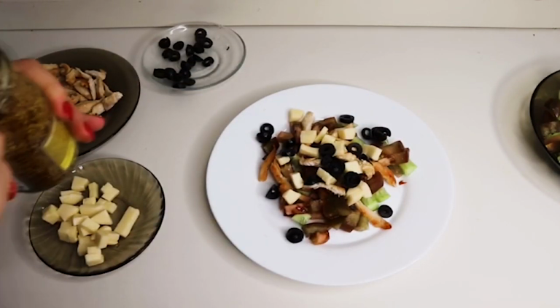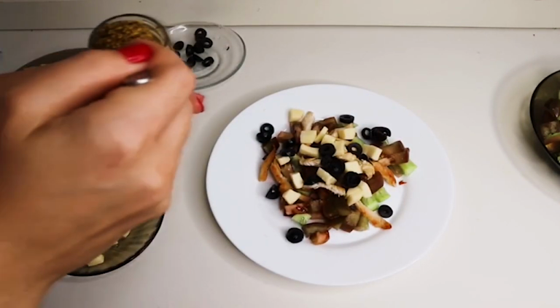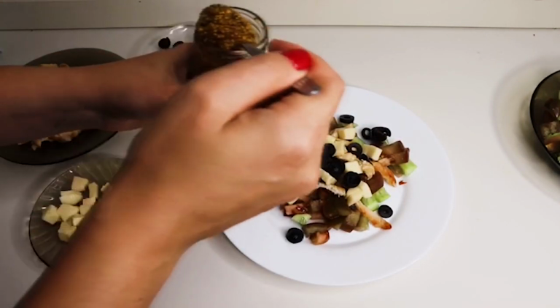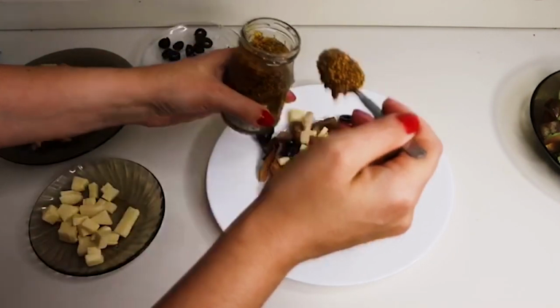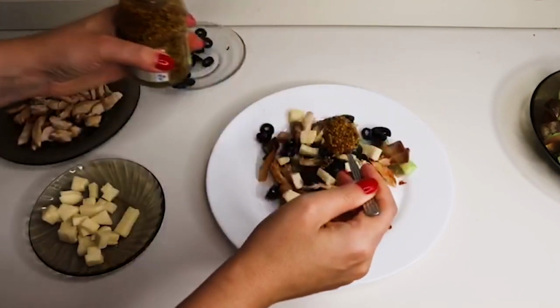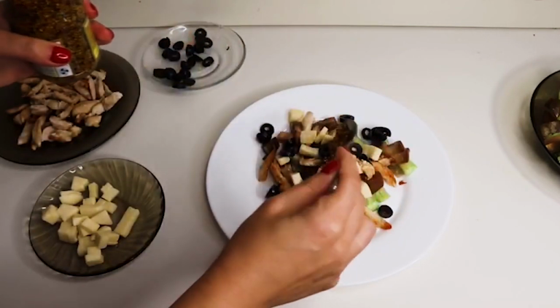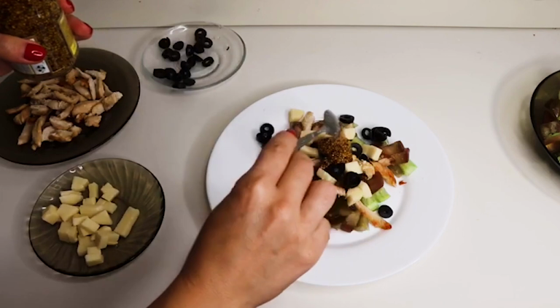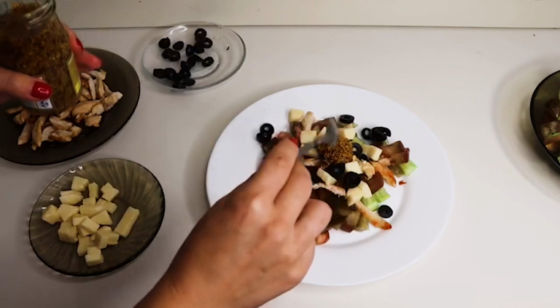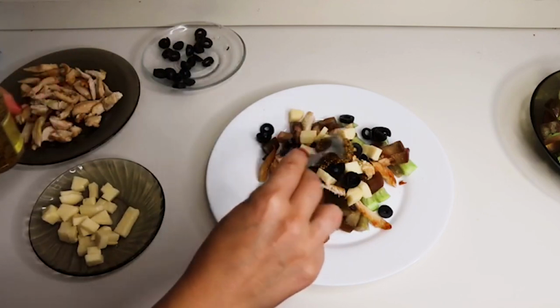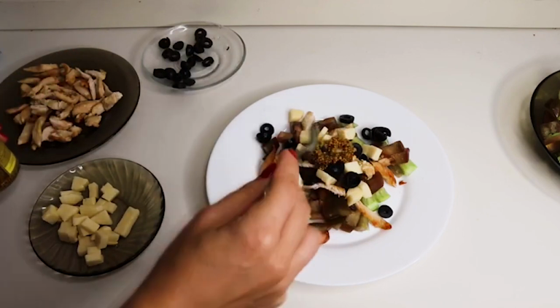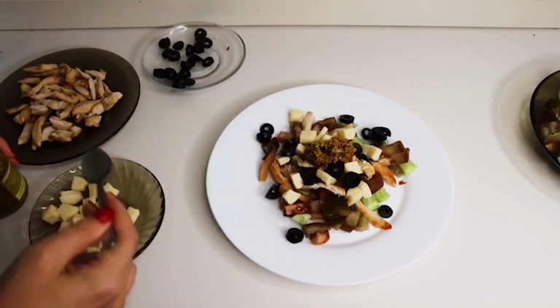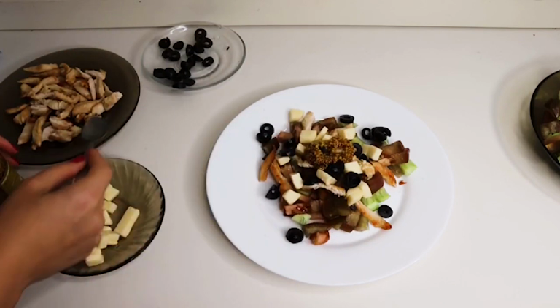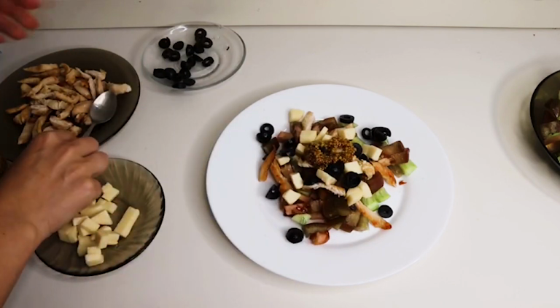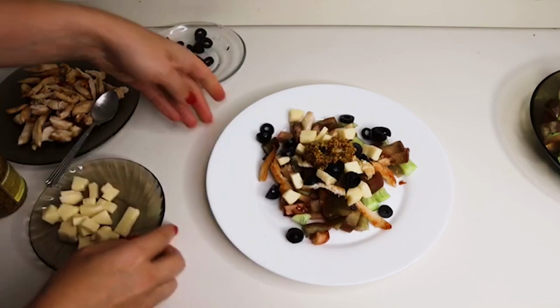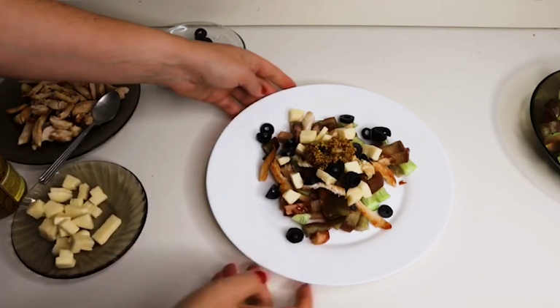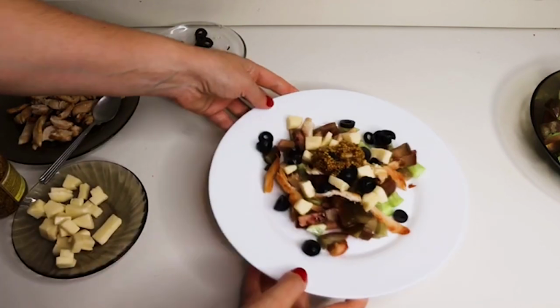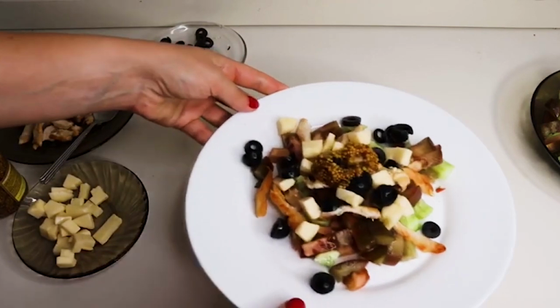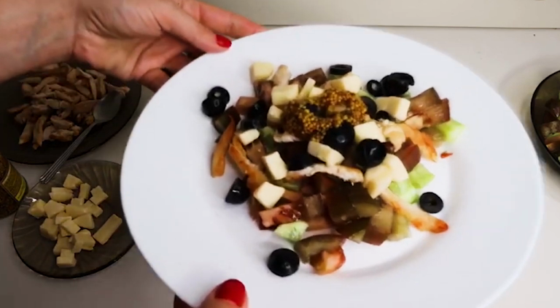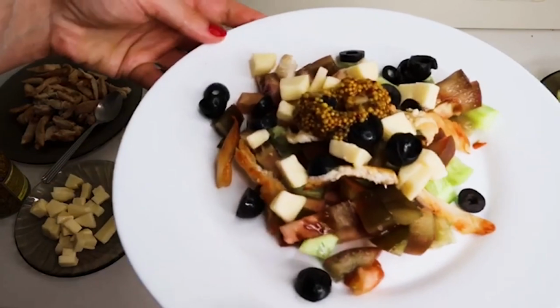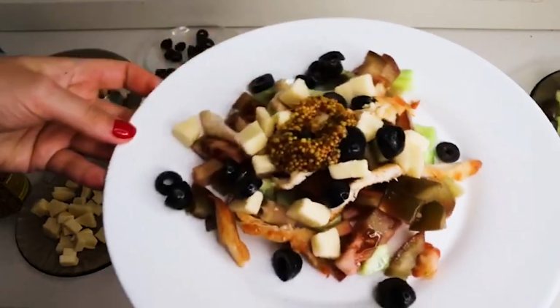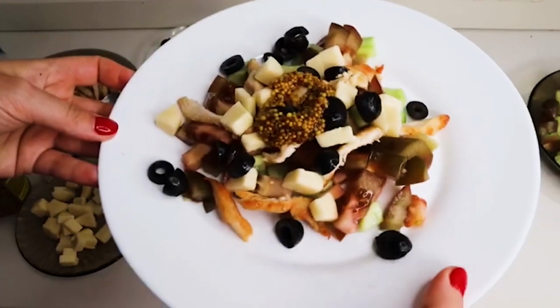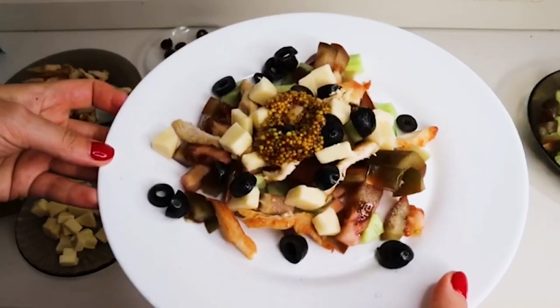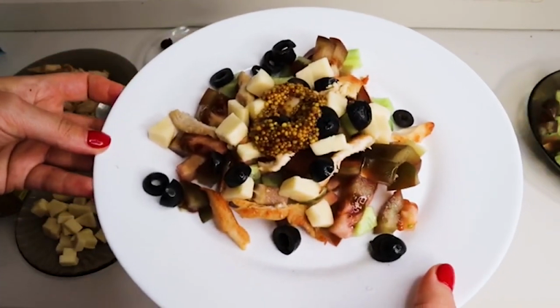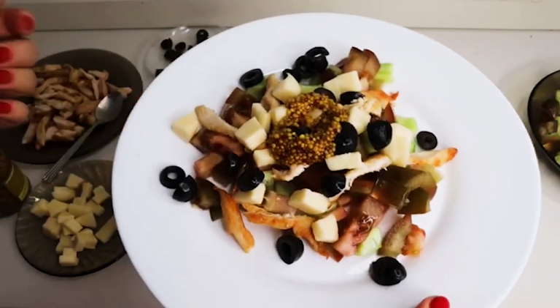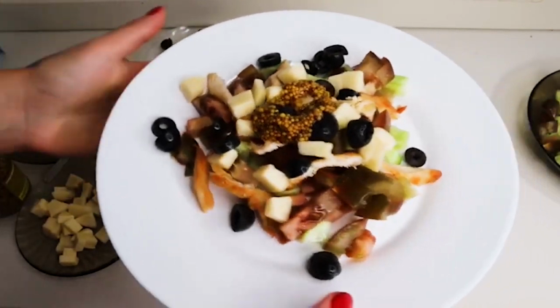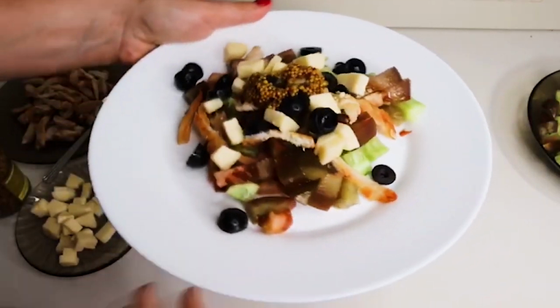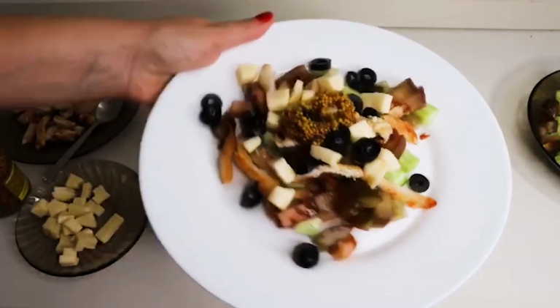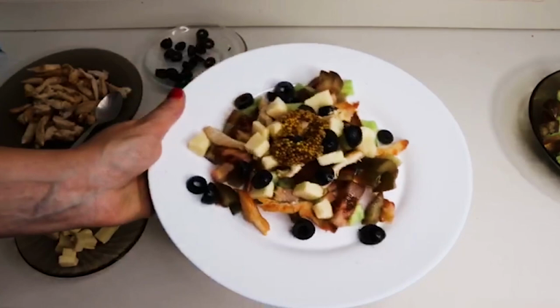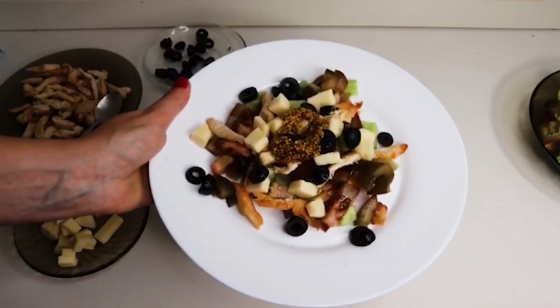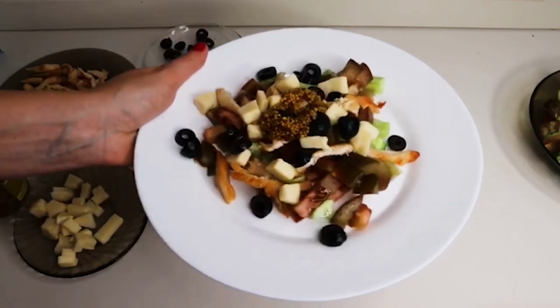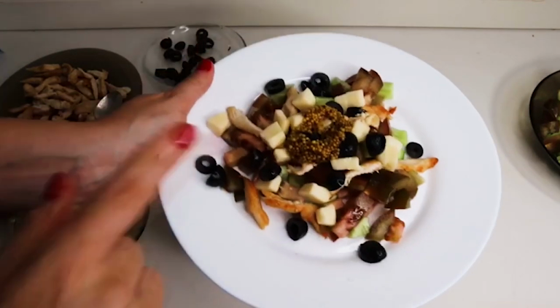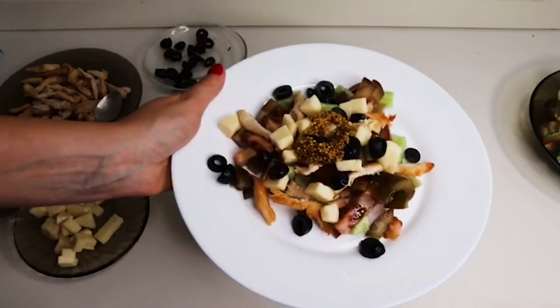И сюда же добавляем горчицу. Салатик готов! Лёгкий, вкусный, быстрый, сытный и диетический.